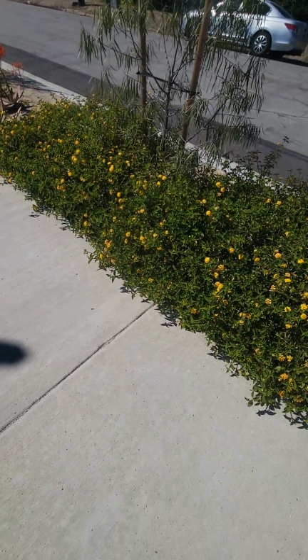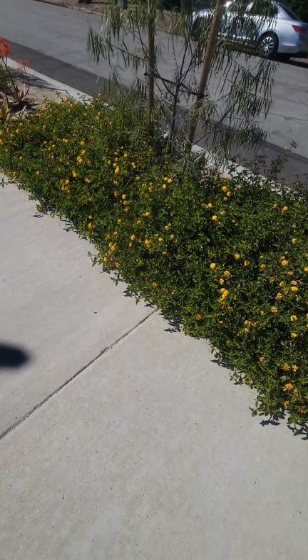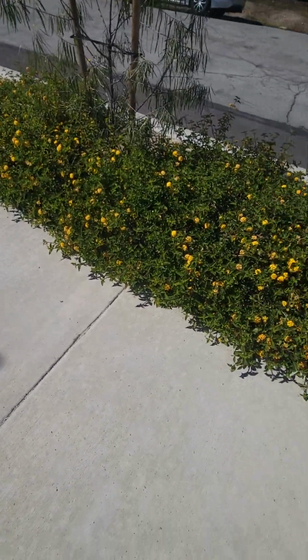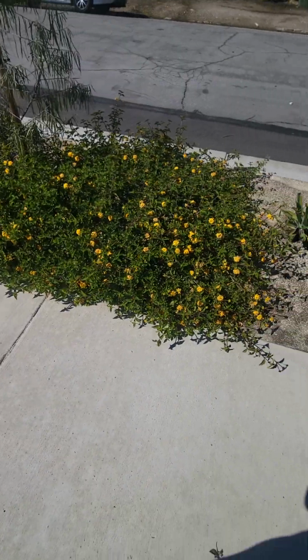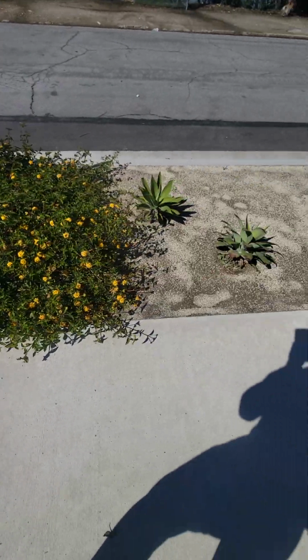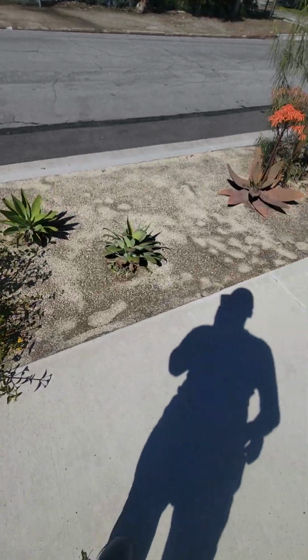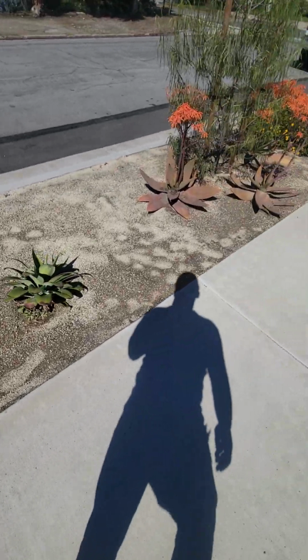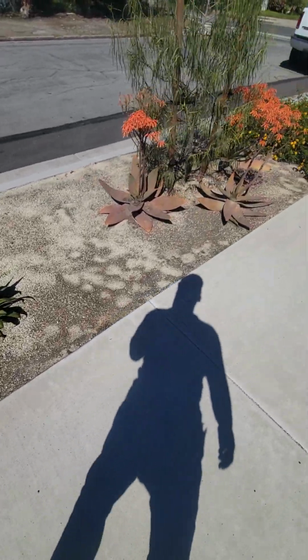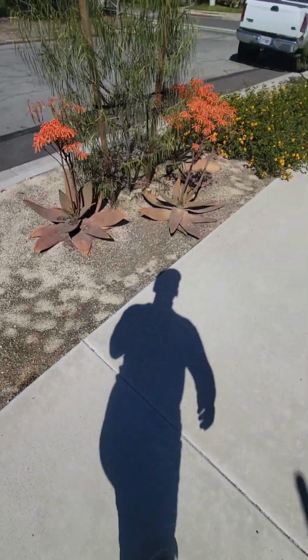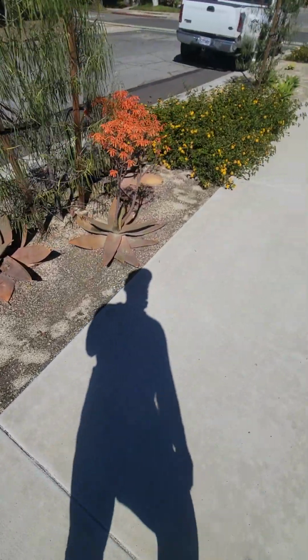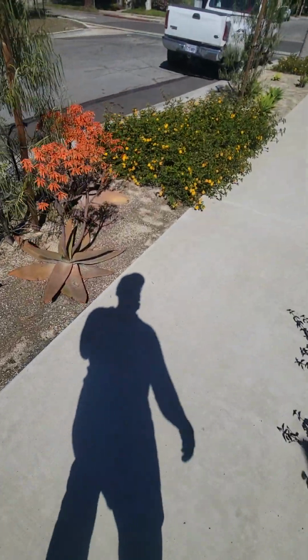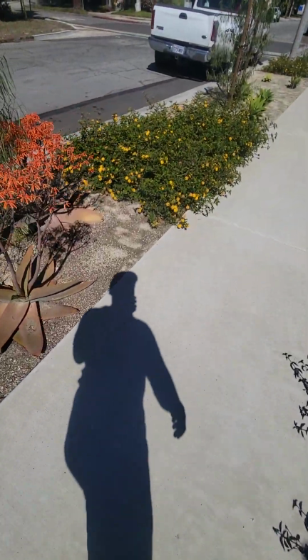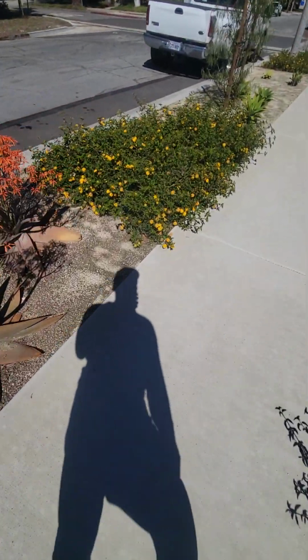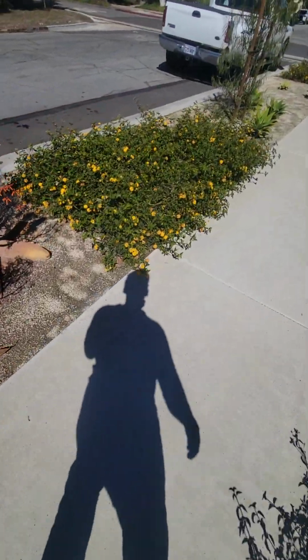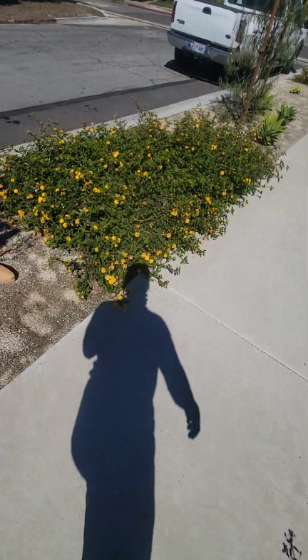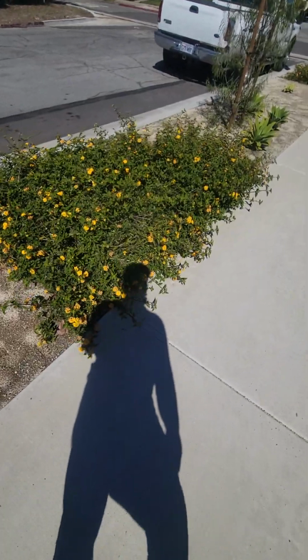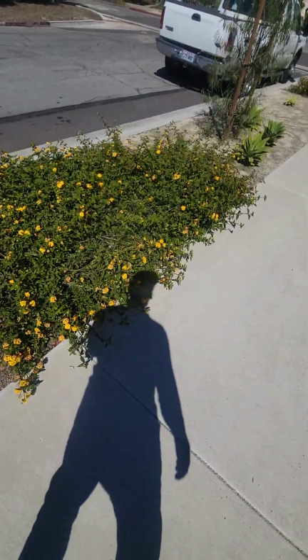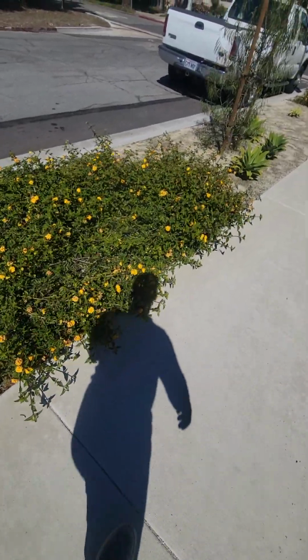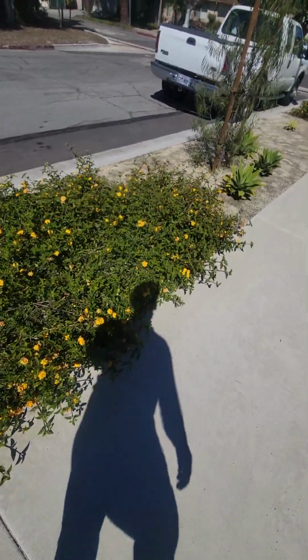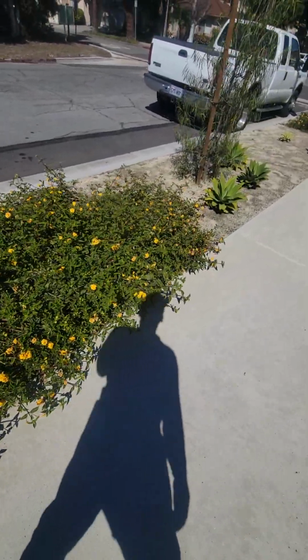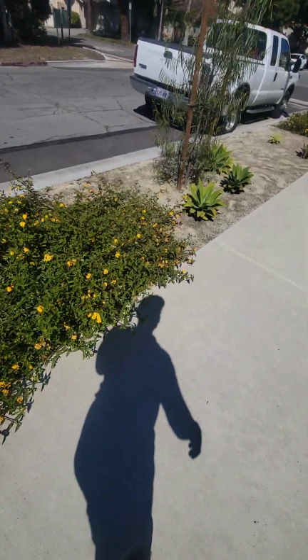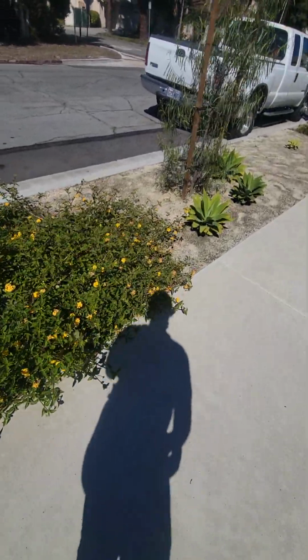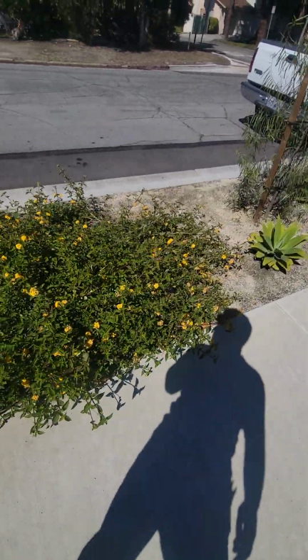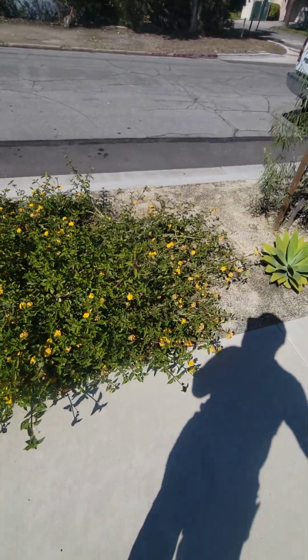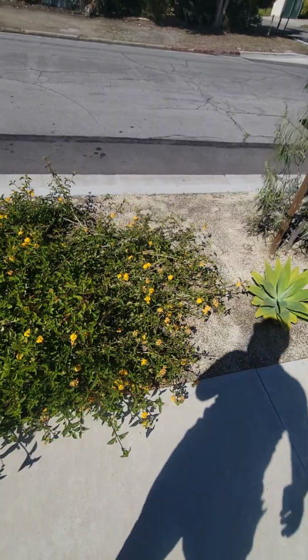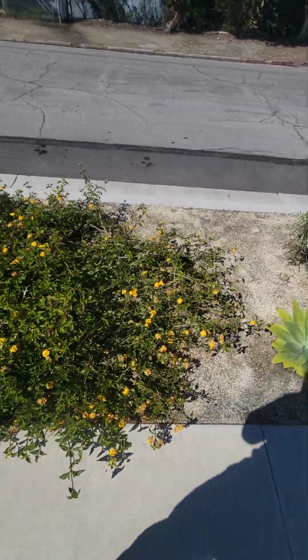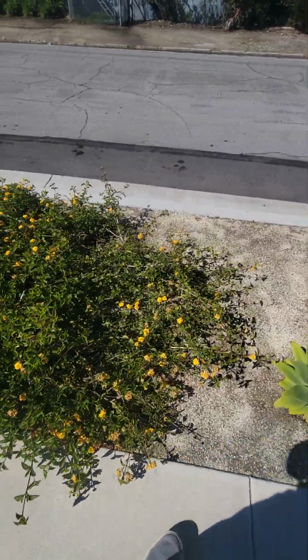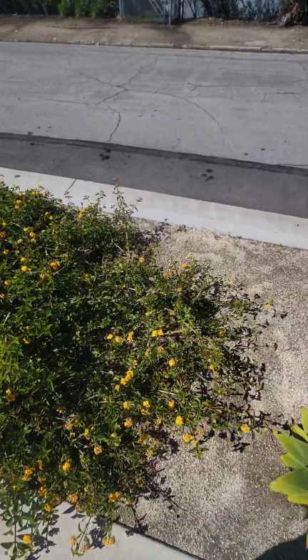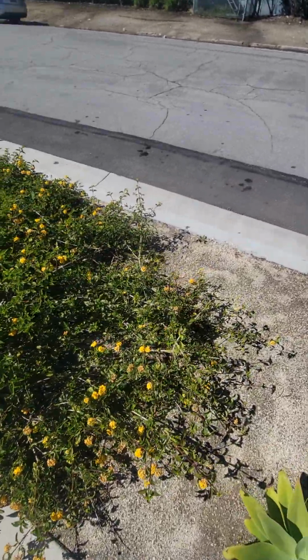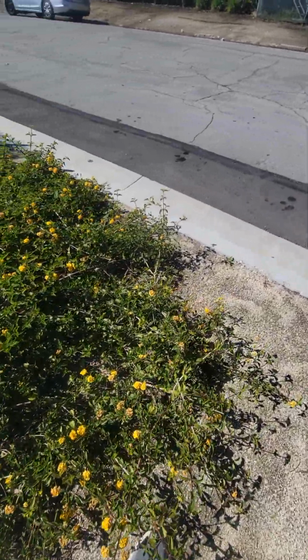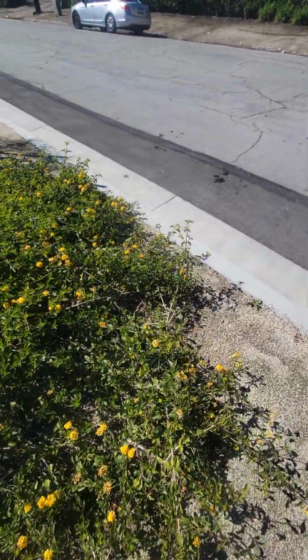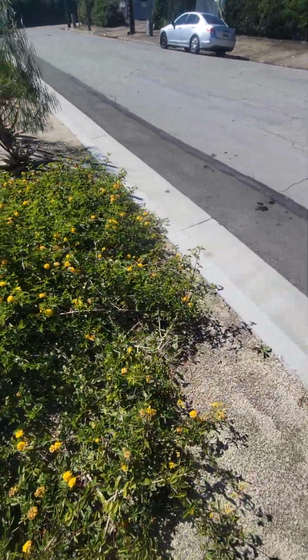It looks like this hasn't been maintained at all — no maintenance done to it, so it's been left to kind of overgrow itself. It looks nice but after a while some get really rangy and really thick.